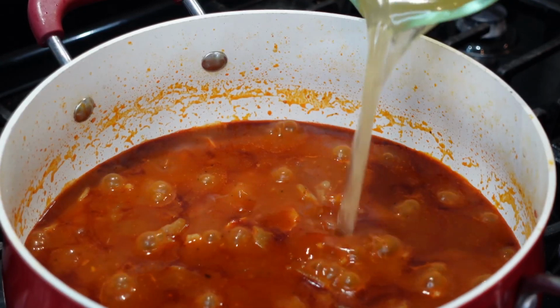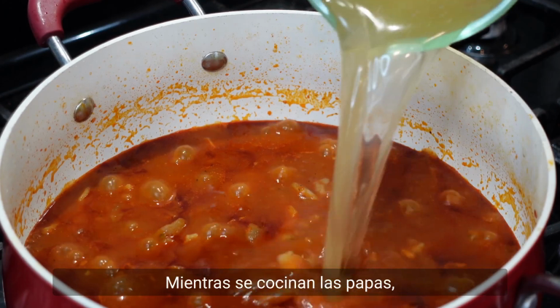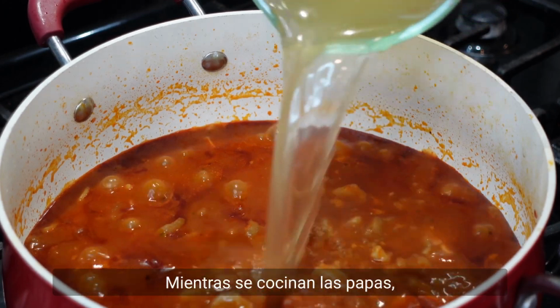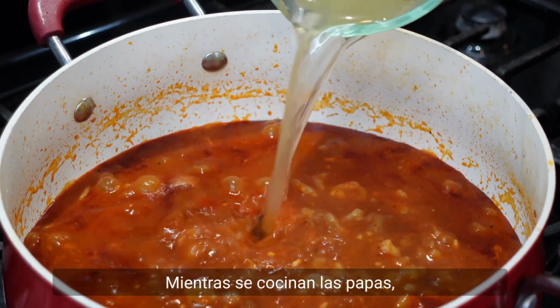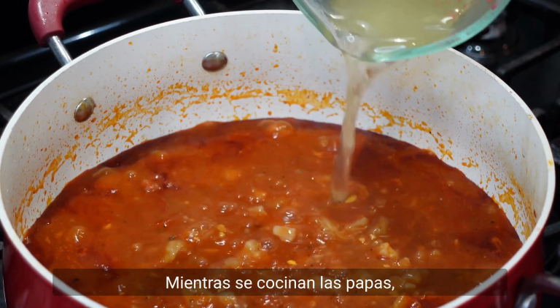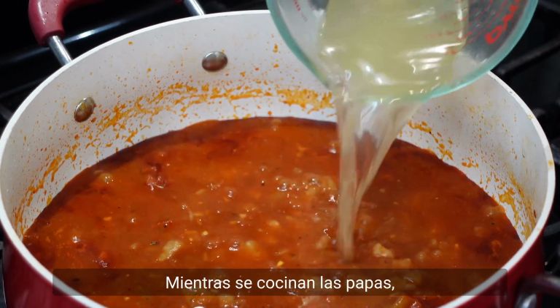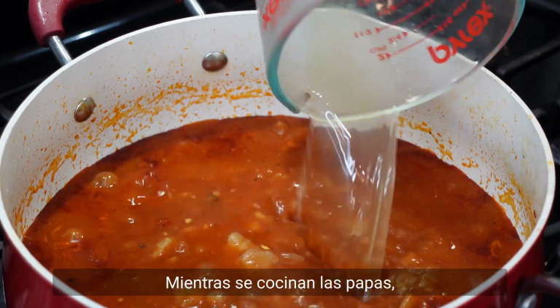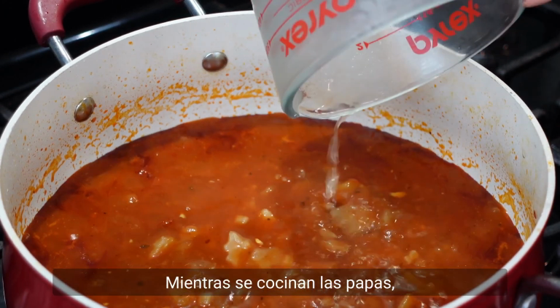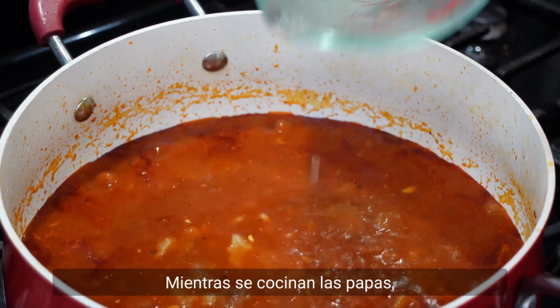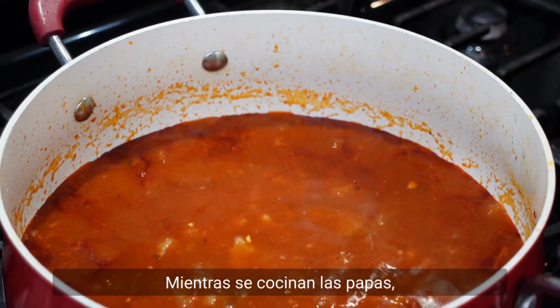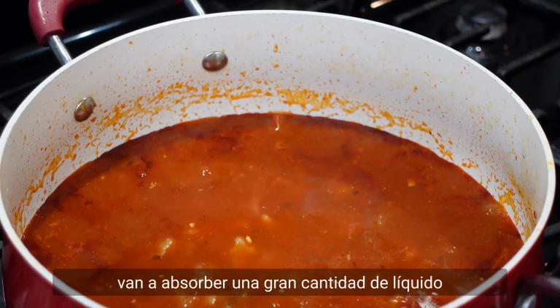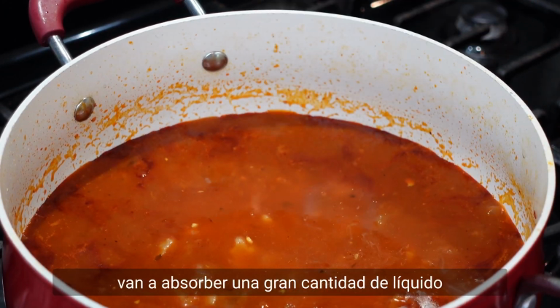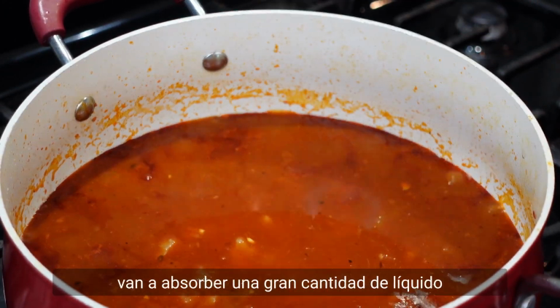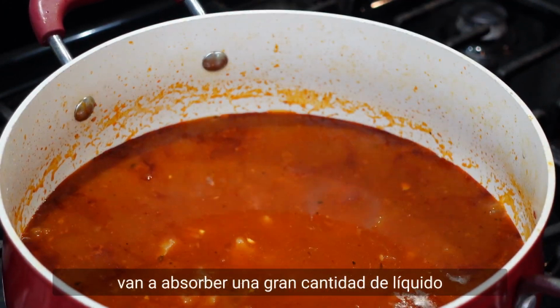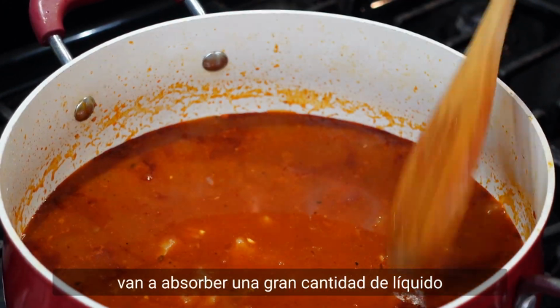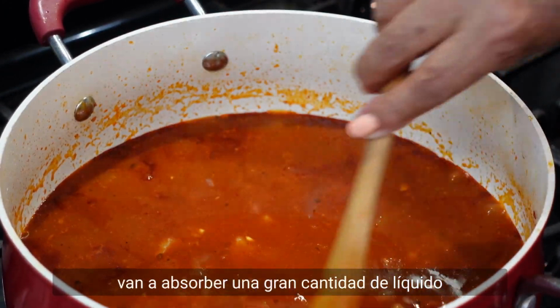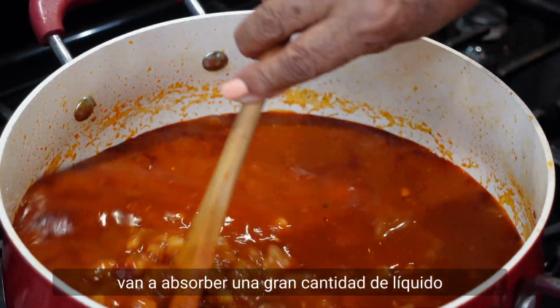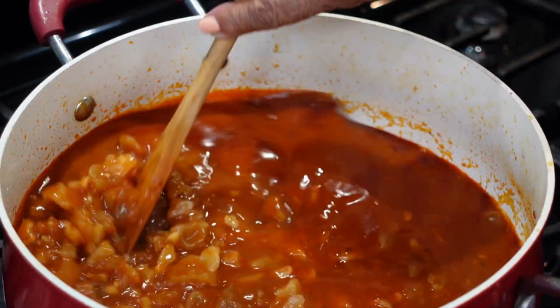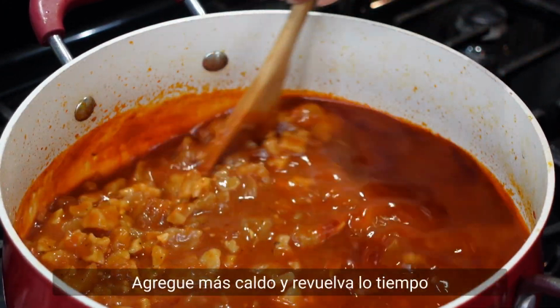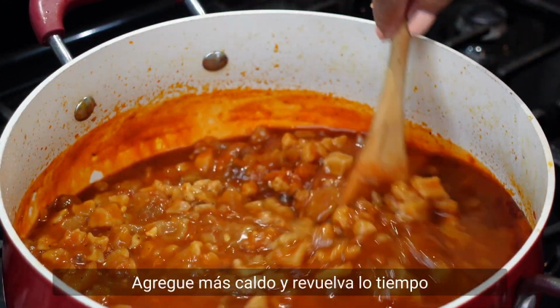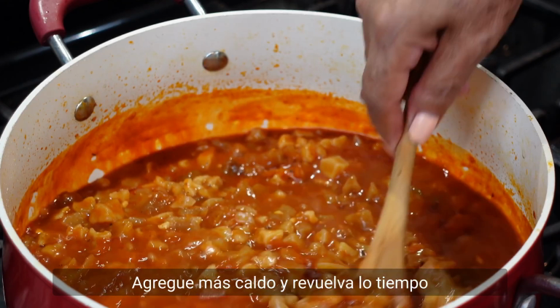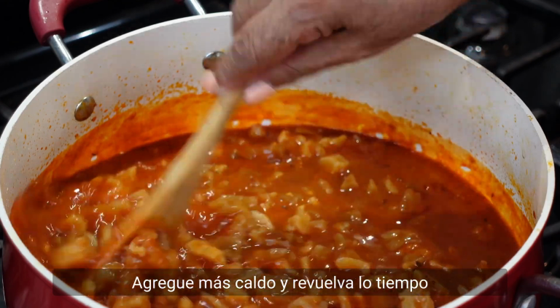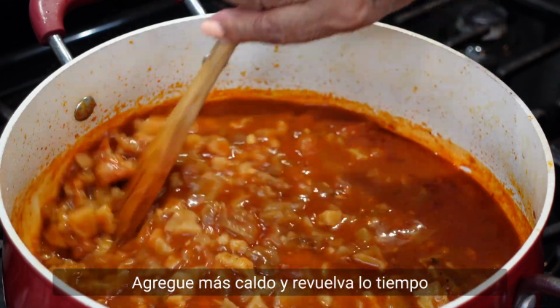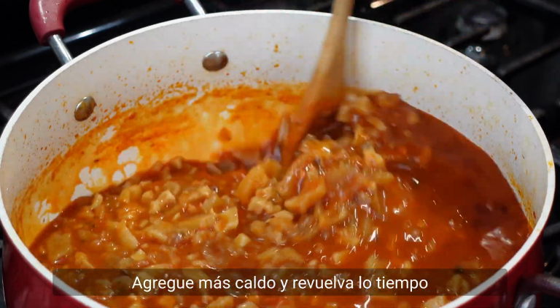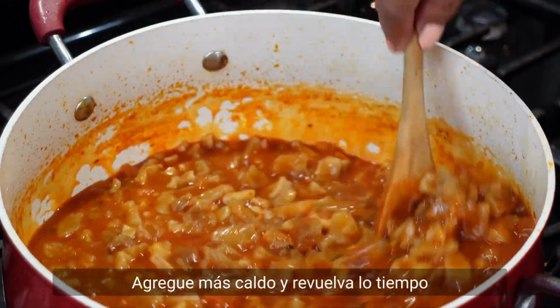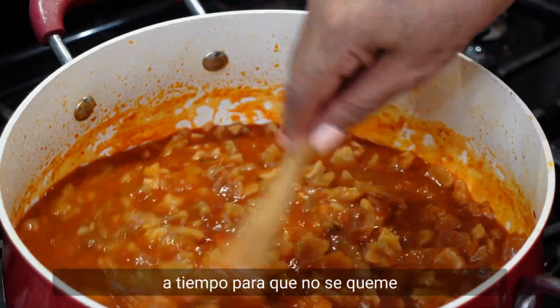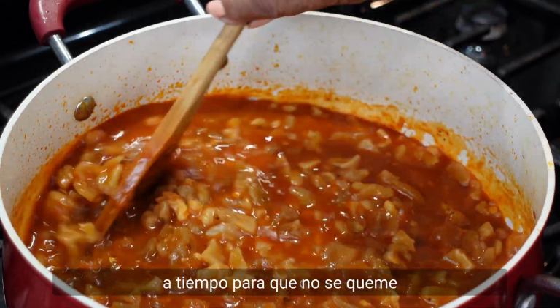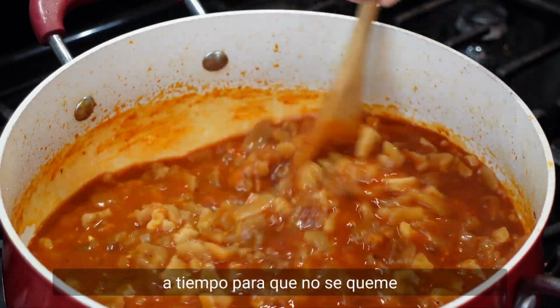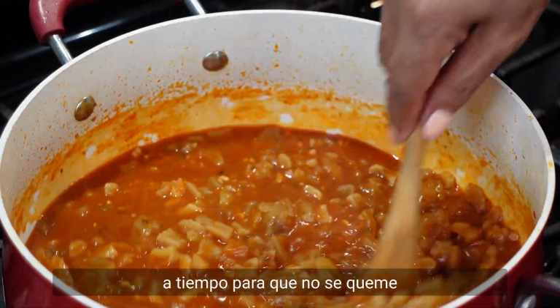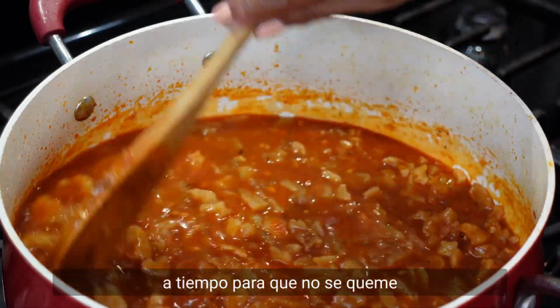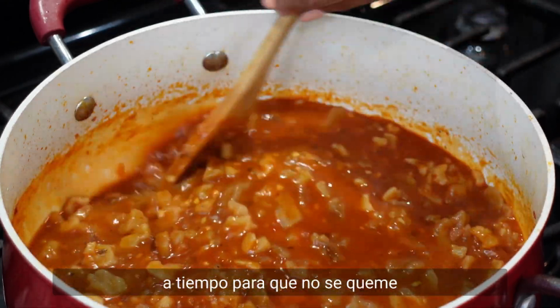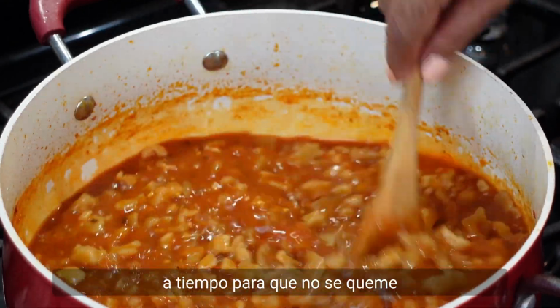As the potatoes are cooking, they are going to absorb a lot of liquid. Add more broth and stir from time to time so they don't burn.